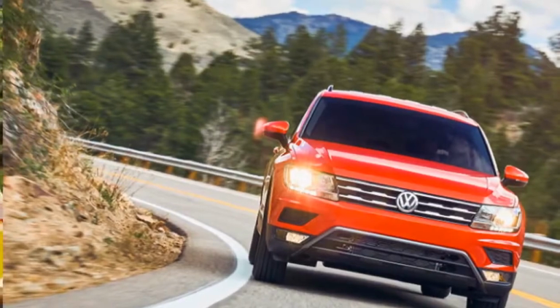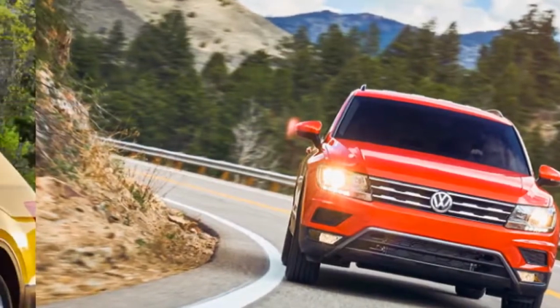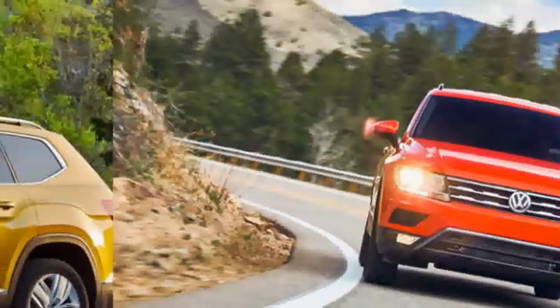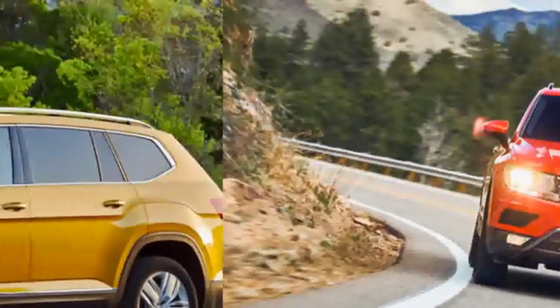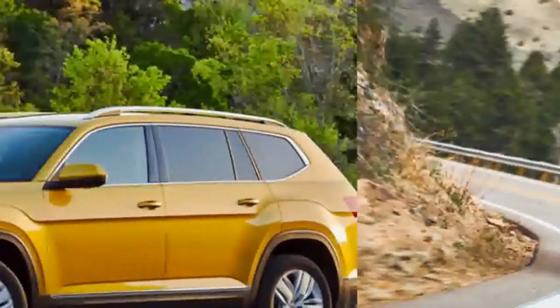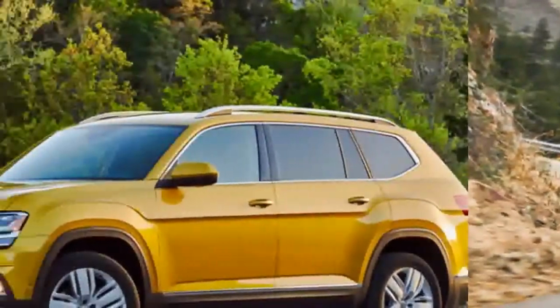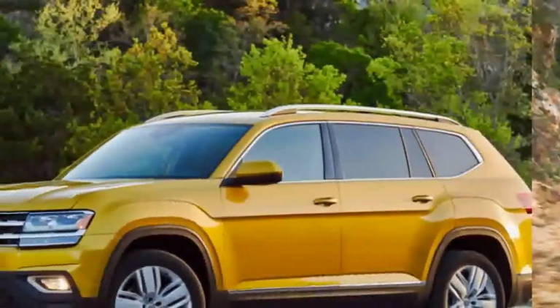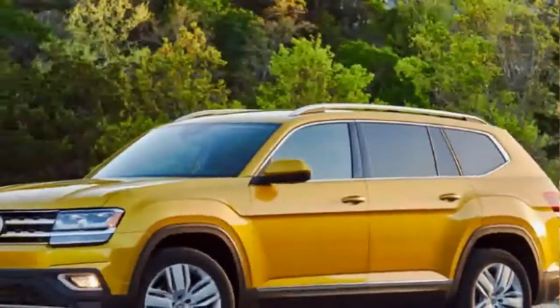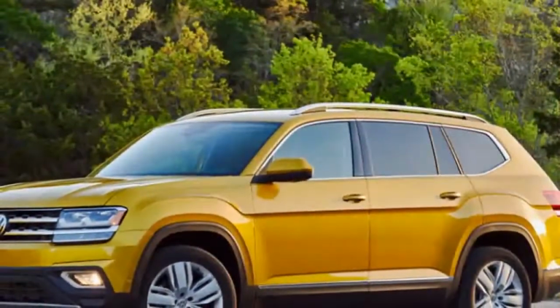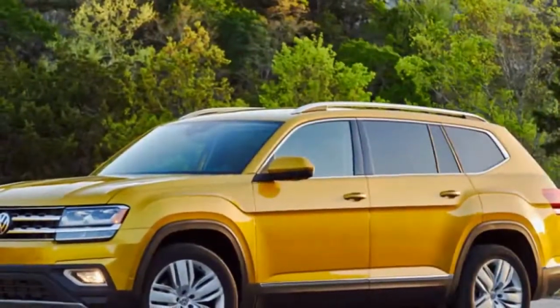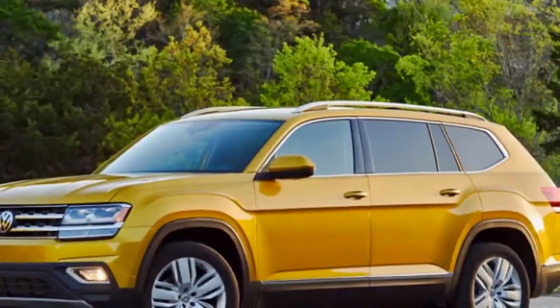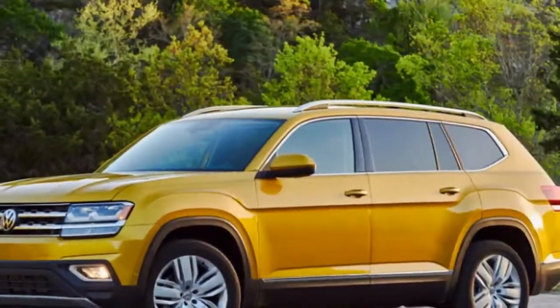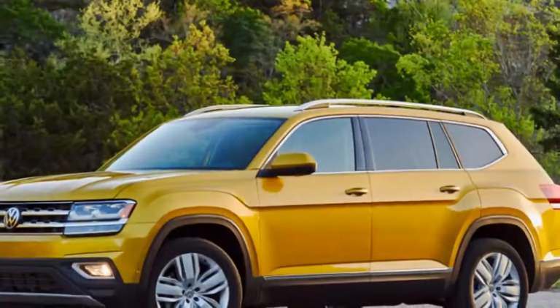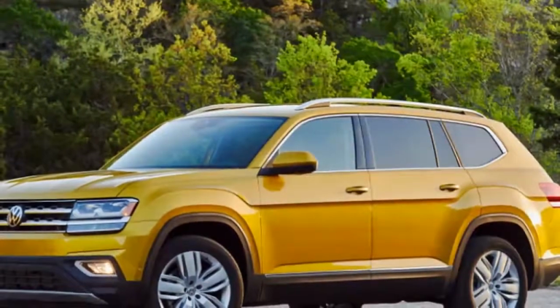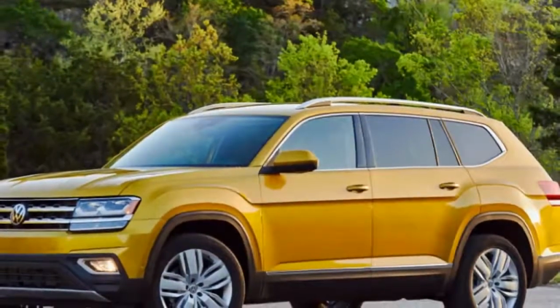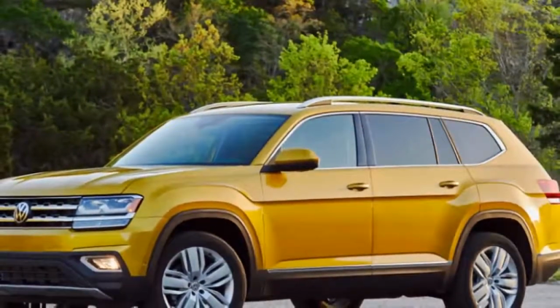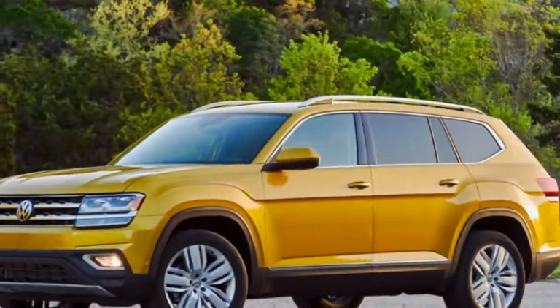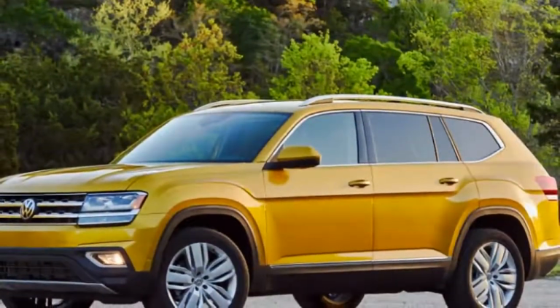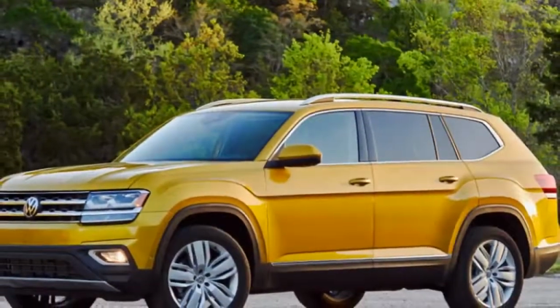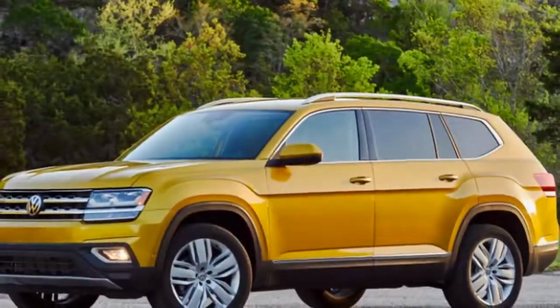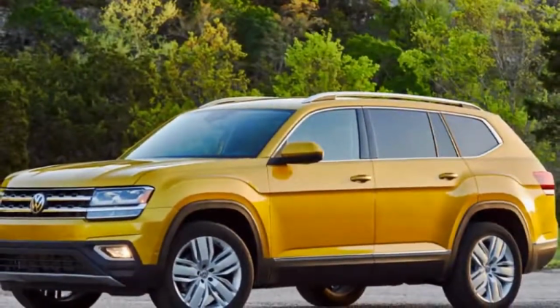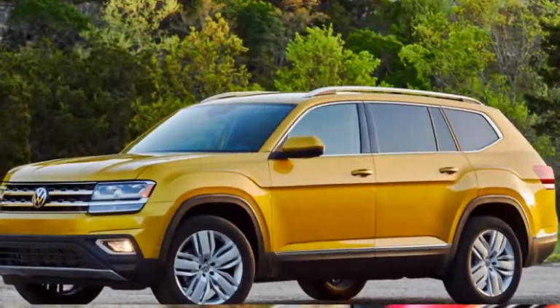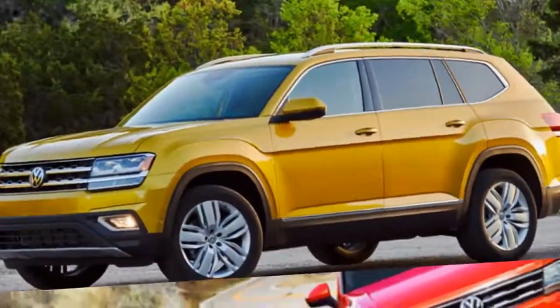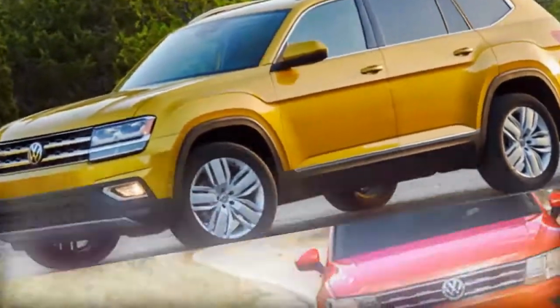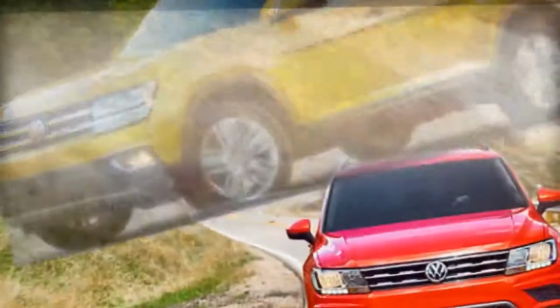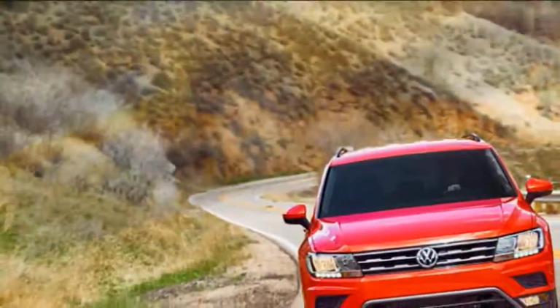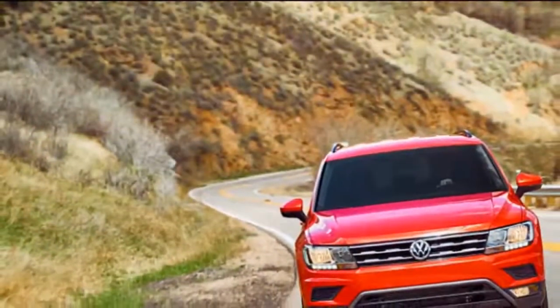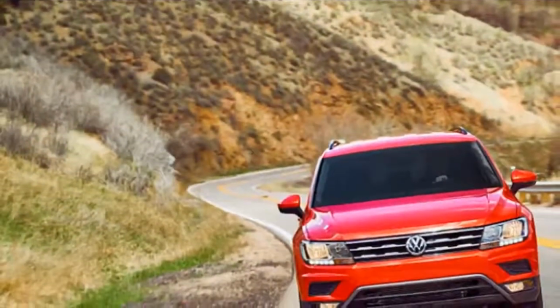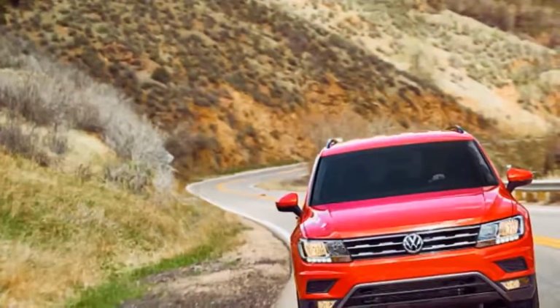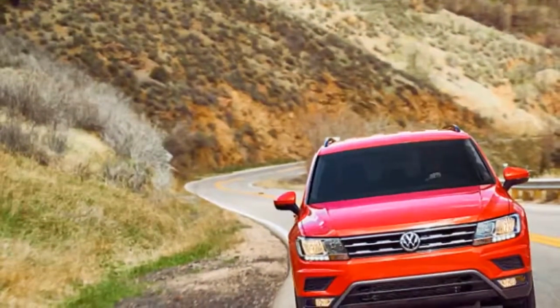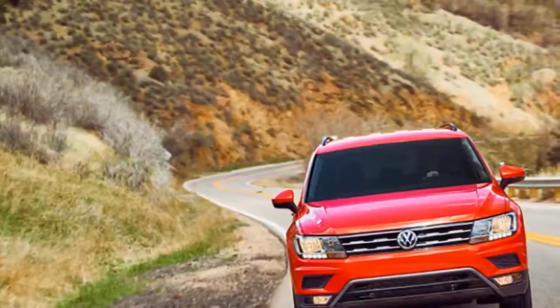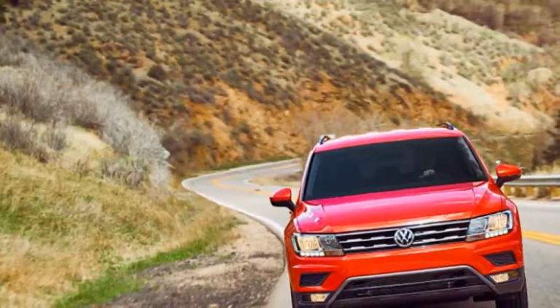Moving on to the trunk — we have a great deal of stuff that we brought. We don't exactly pack light as a photography and video team. We have six bags in here plus a few coats and some other stuff, and it all fits effortlessly.